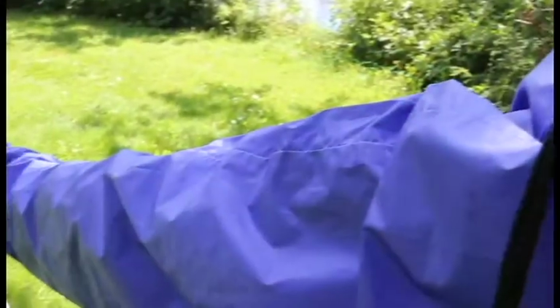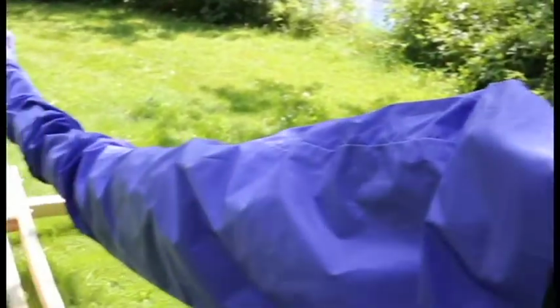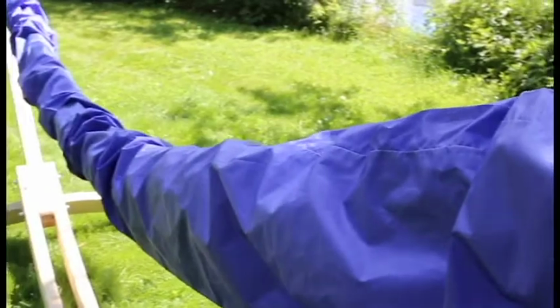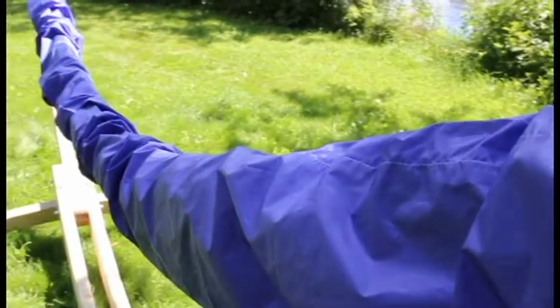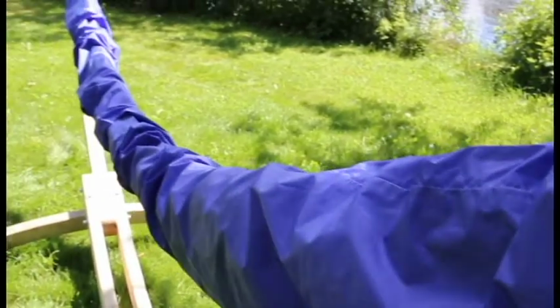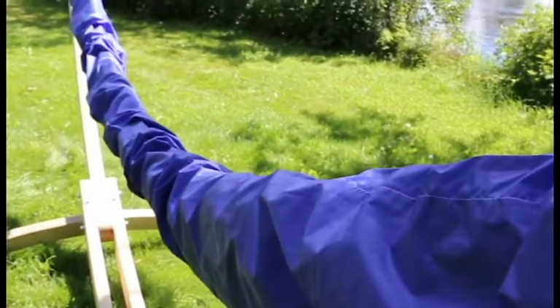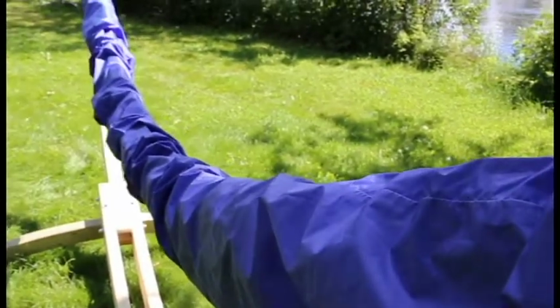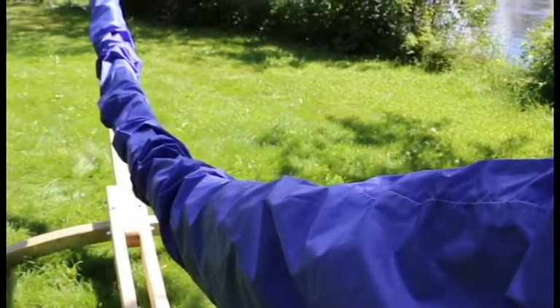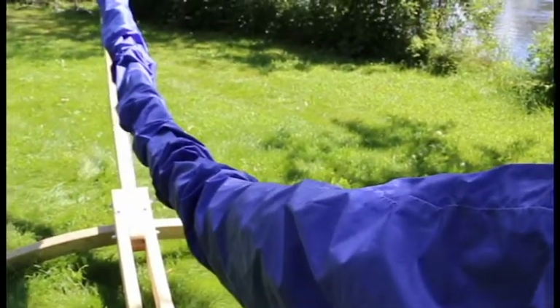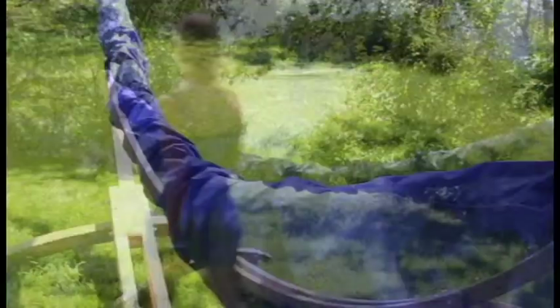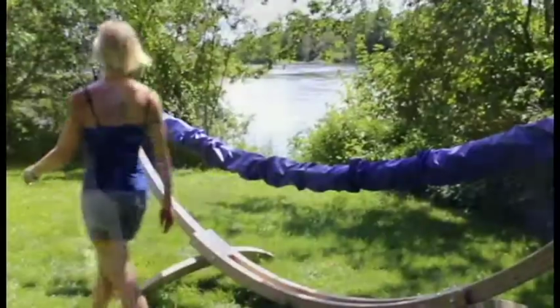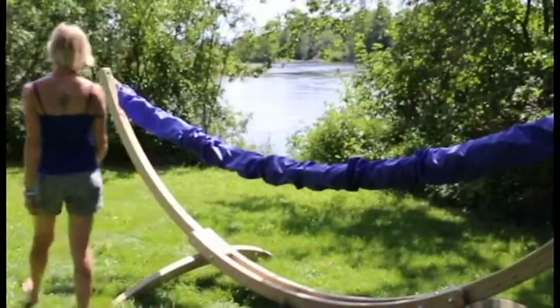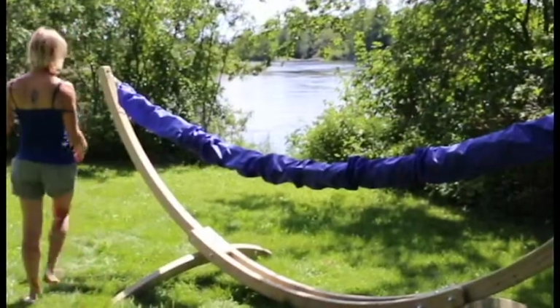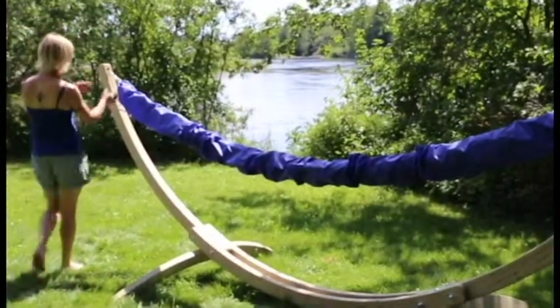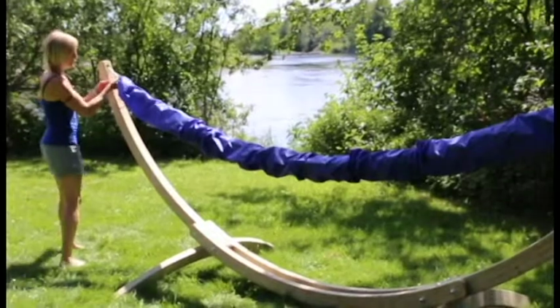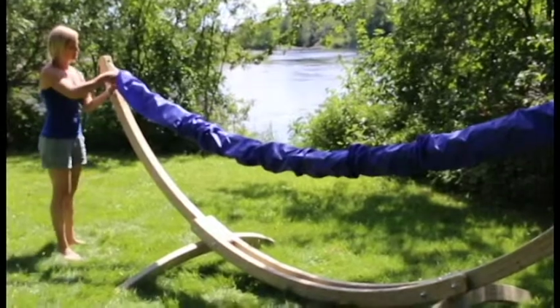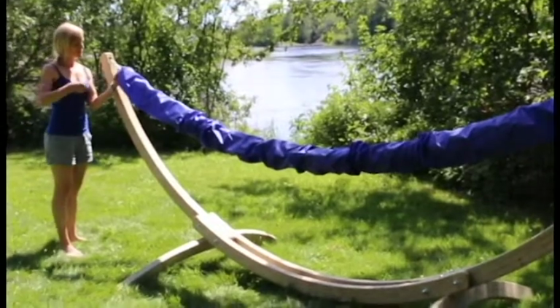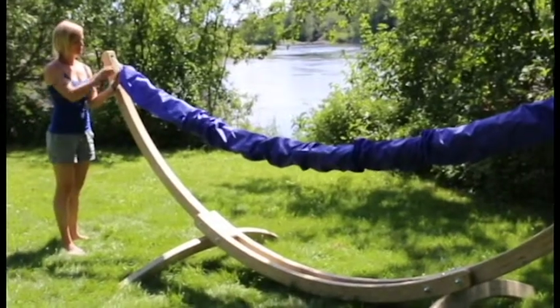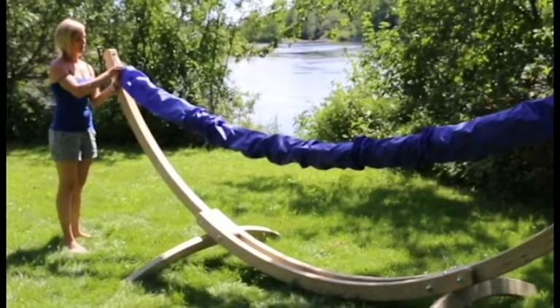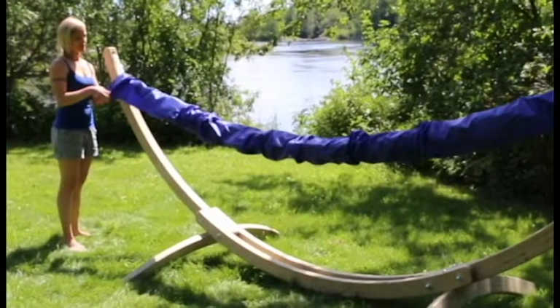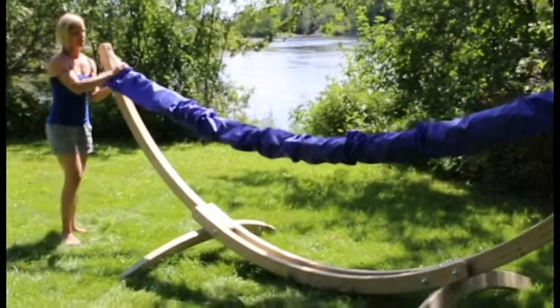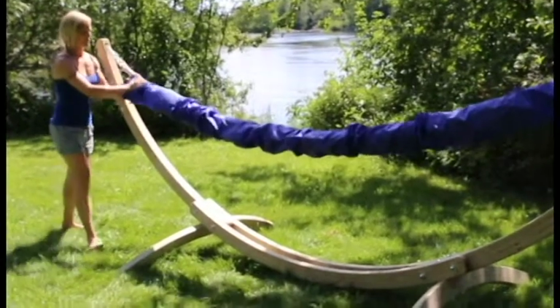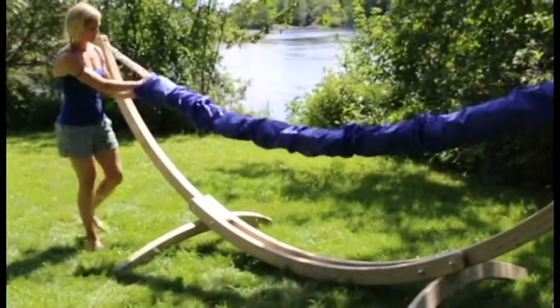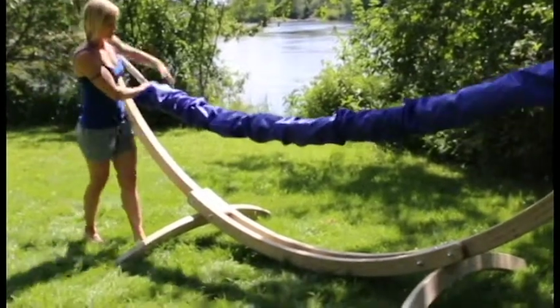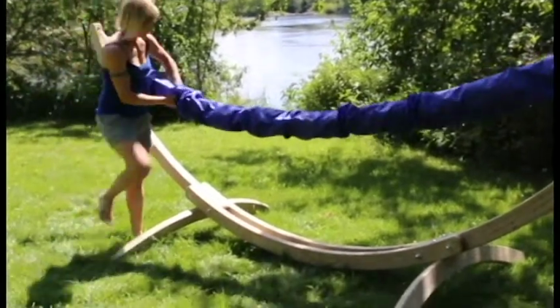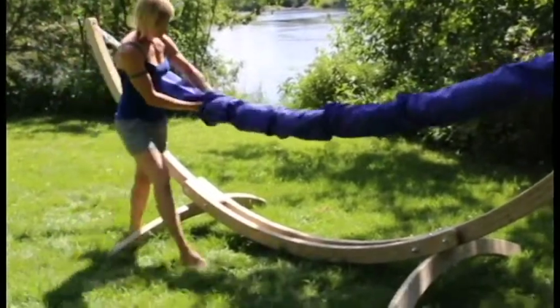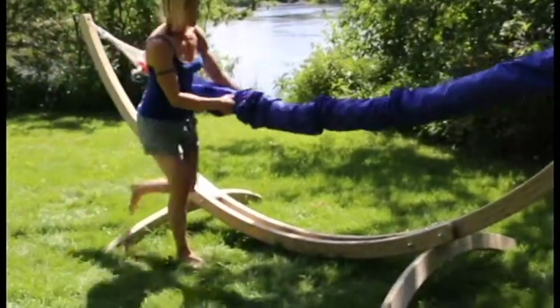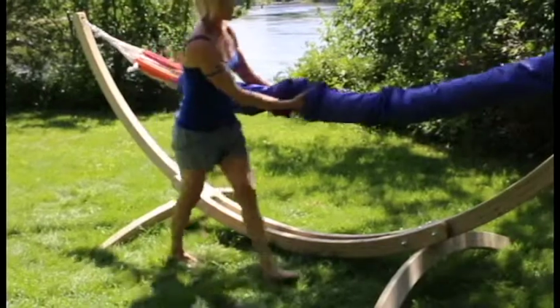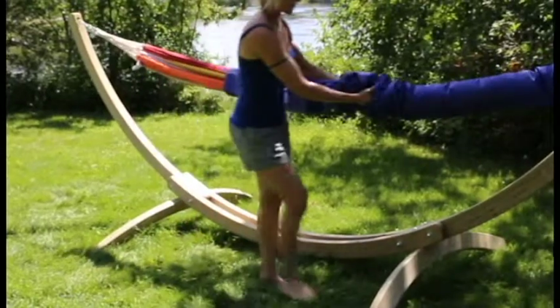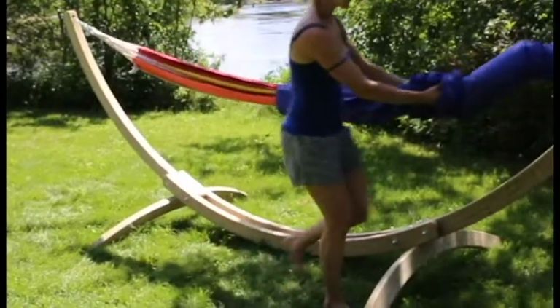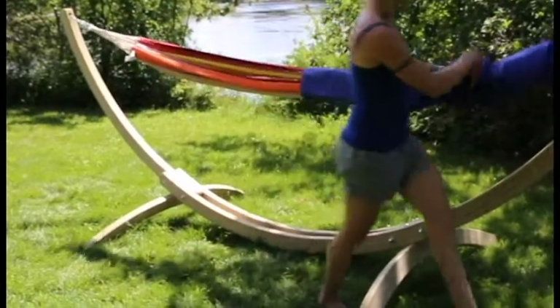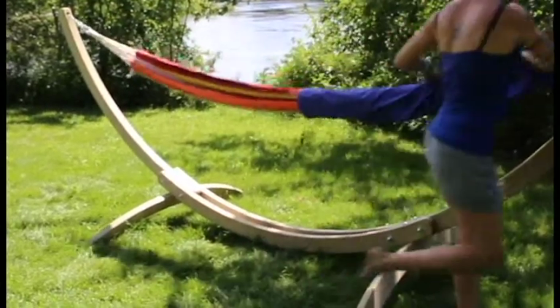The Amazonas Hammock Sock is a coated nylon protector for your hammock. A closure at each end keeps the sock secure and keeps the rain from entering. A grommeted drain hole at the lowest point will allow any water to drain, leaving you with a clean and dry hammock.